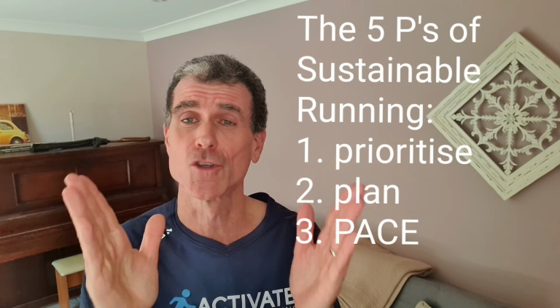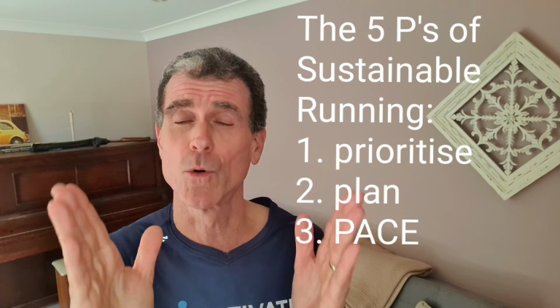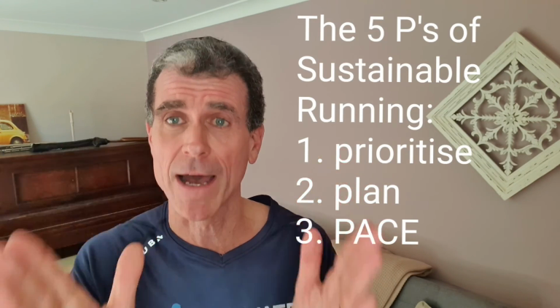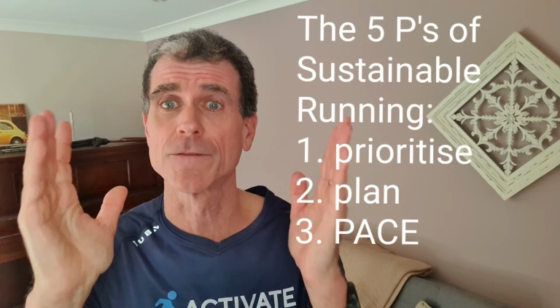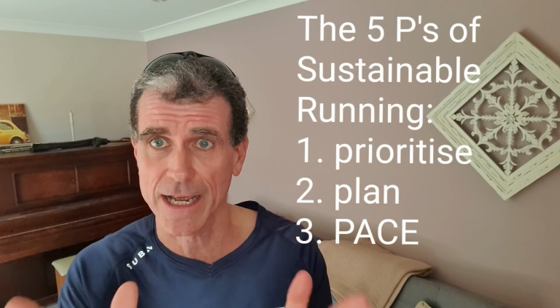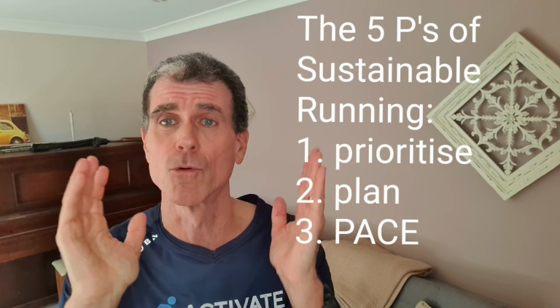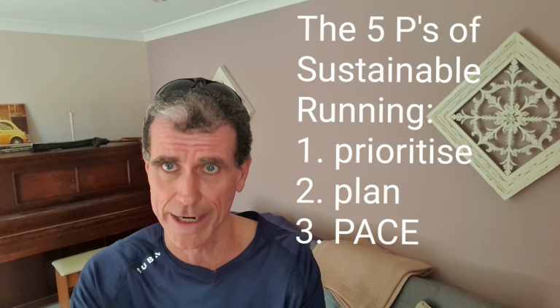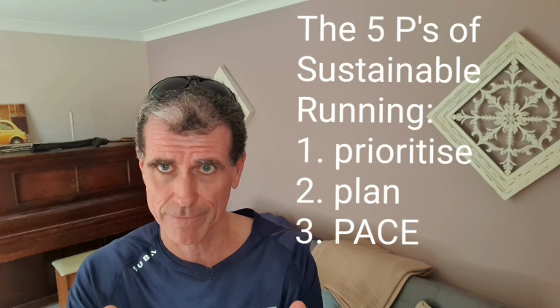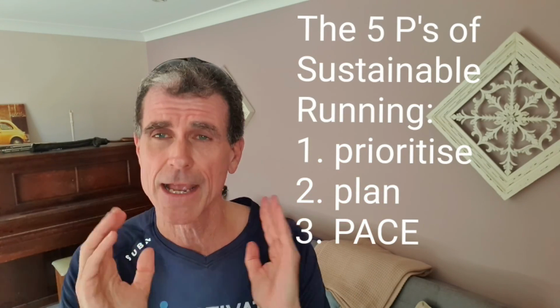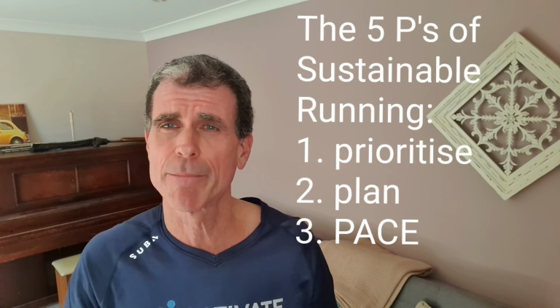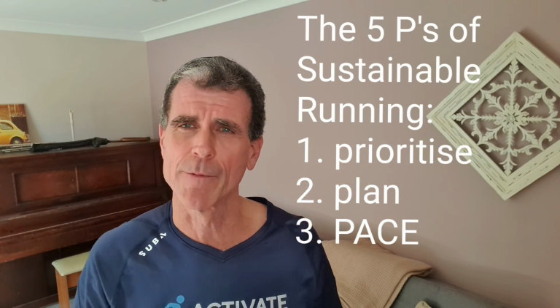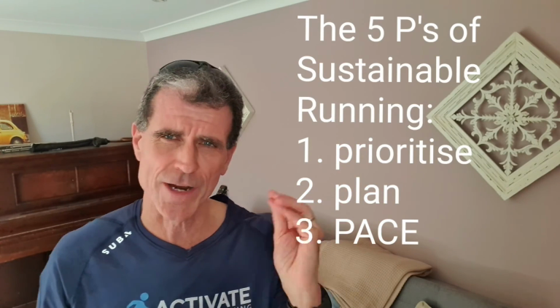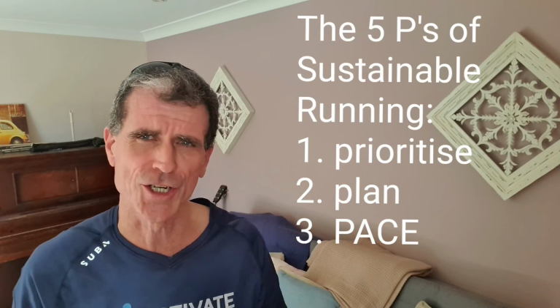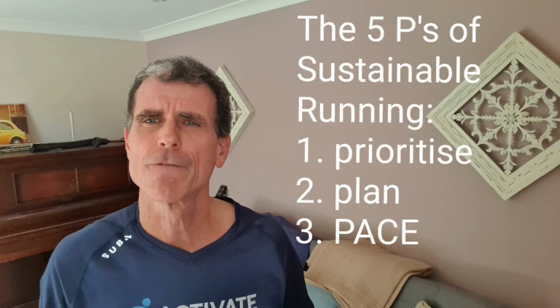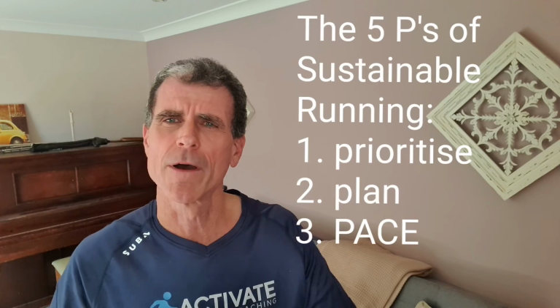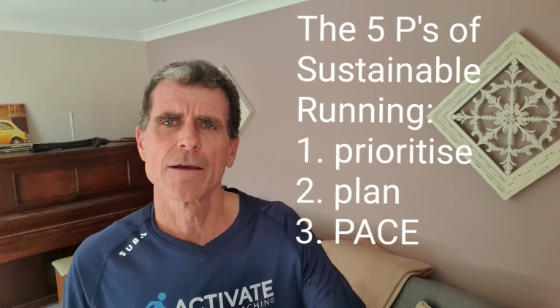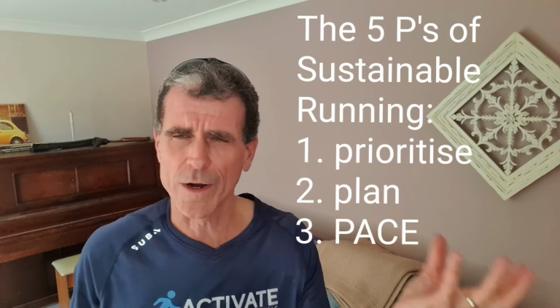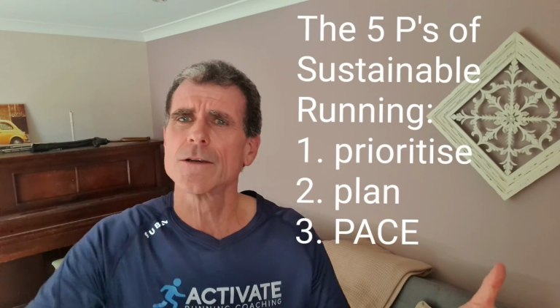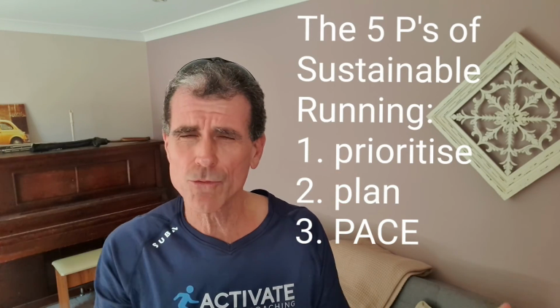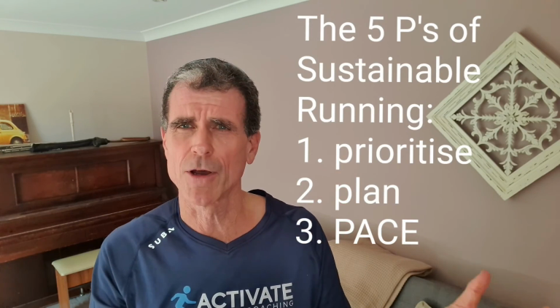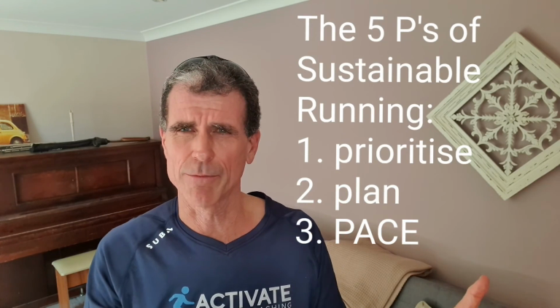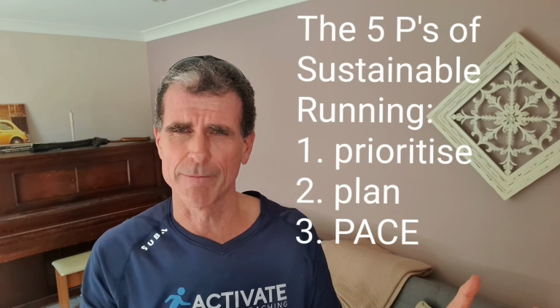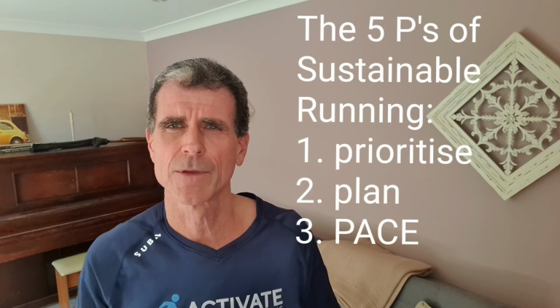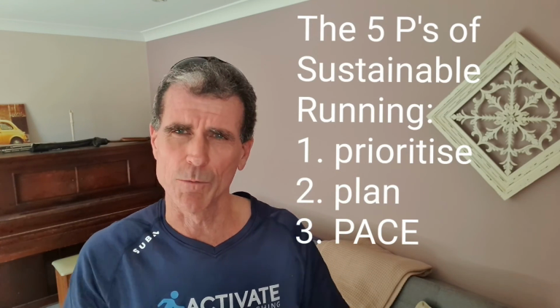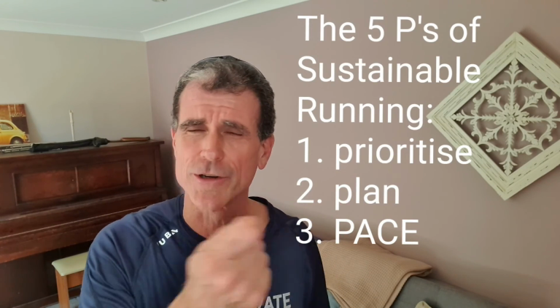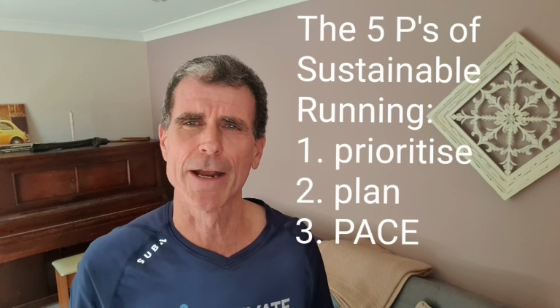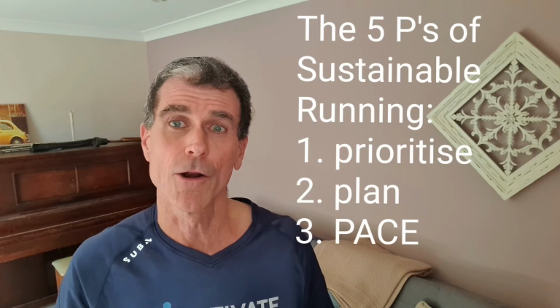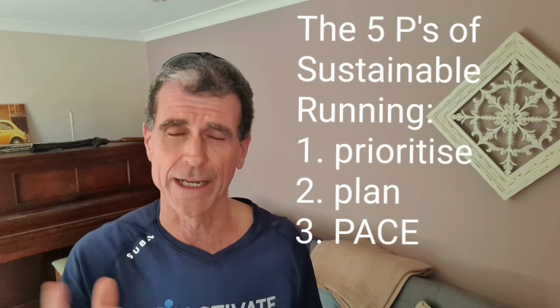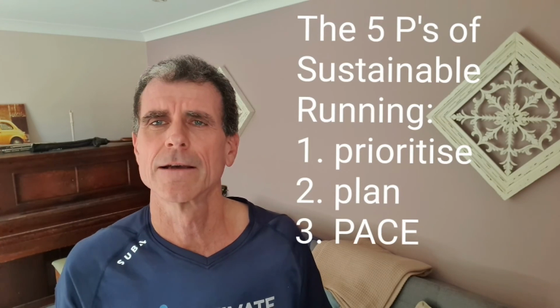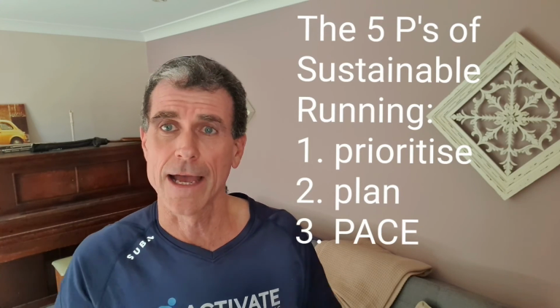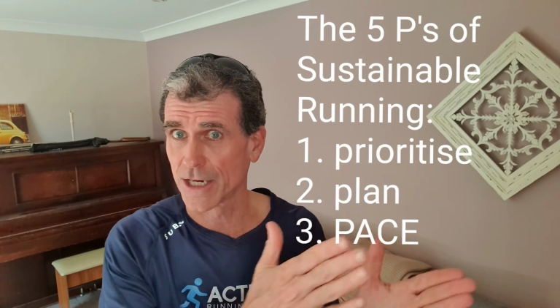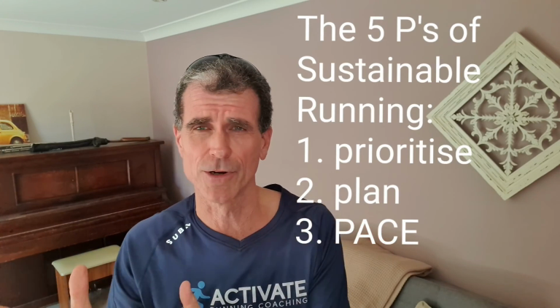The most important part of sustainable running. In our program, we're going to transition from walking to running by the end of the program. There will be an increasing amount of running as the sessions progress.